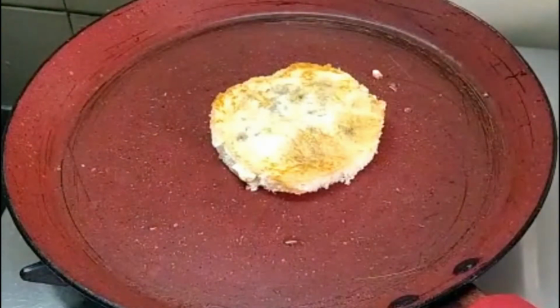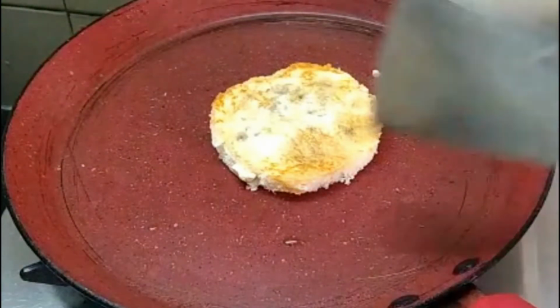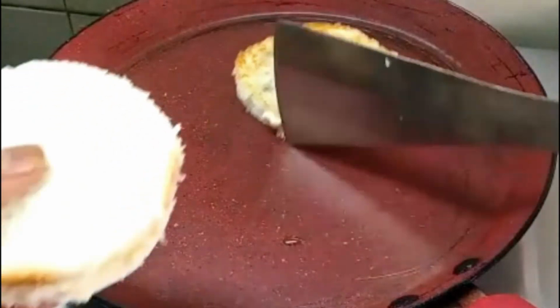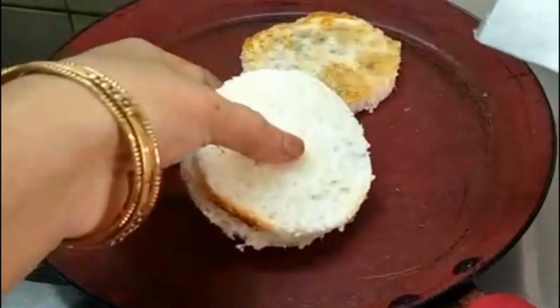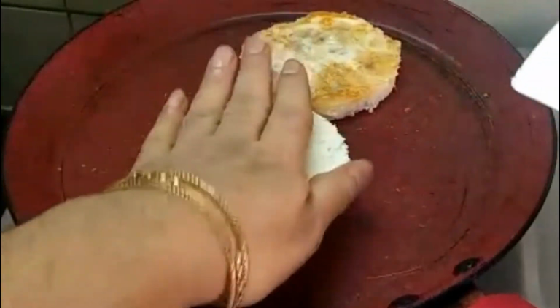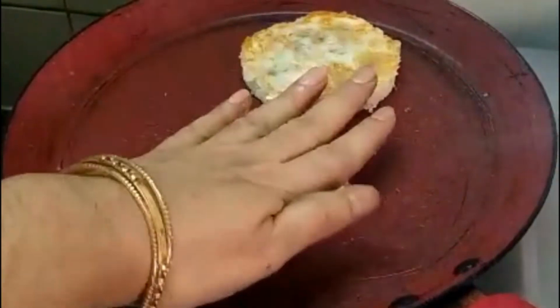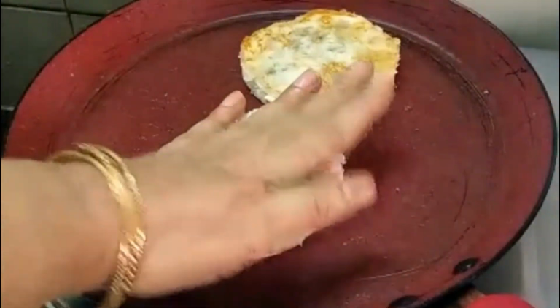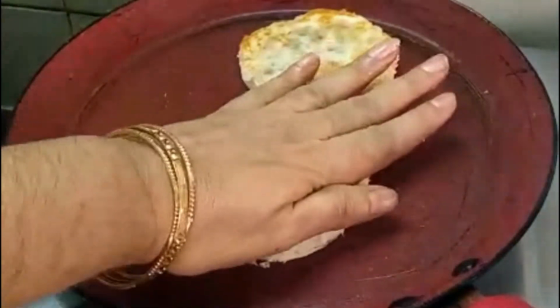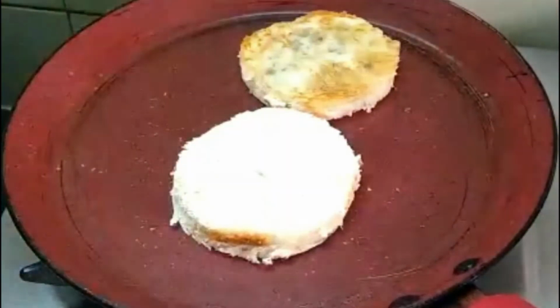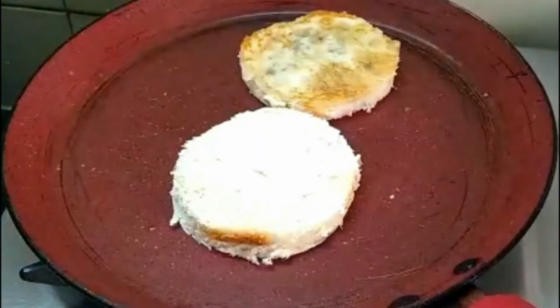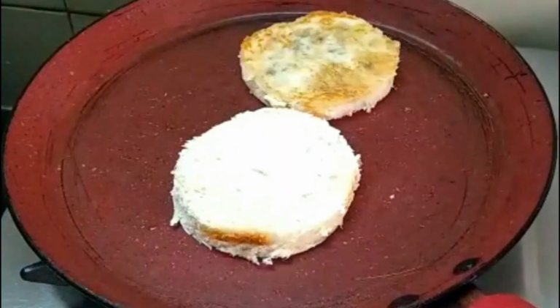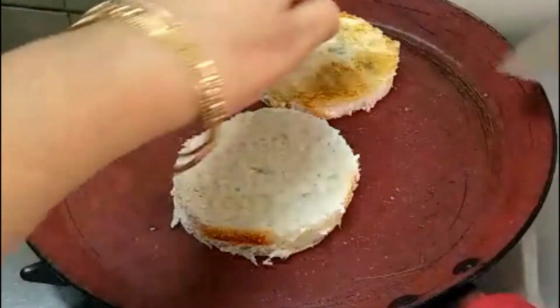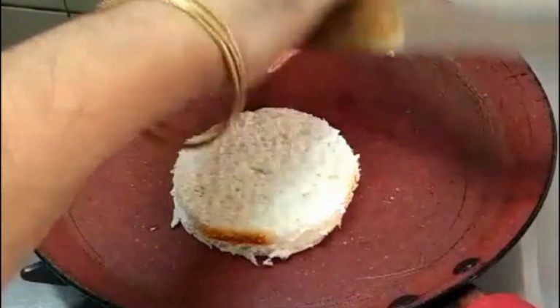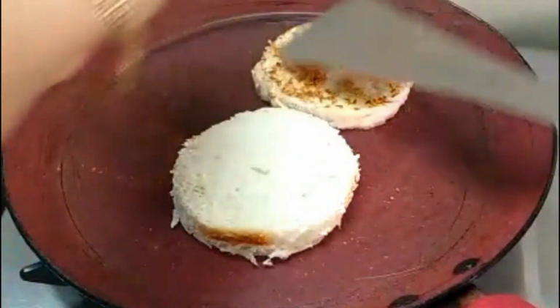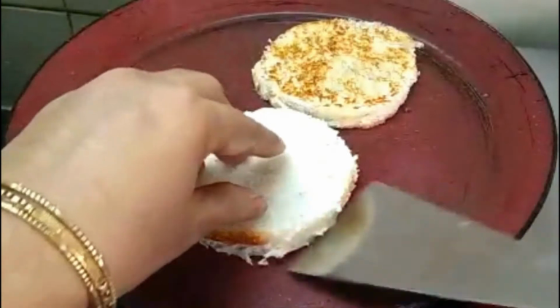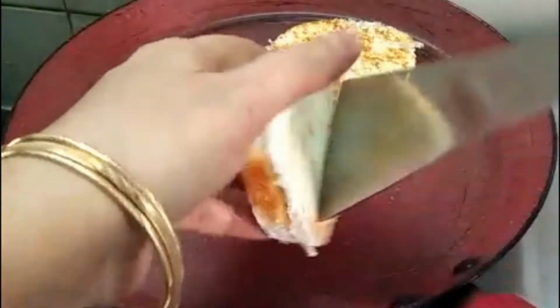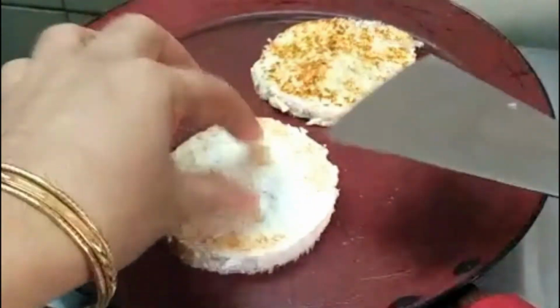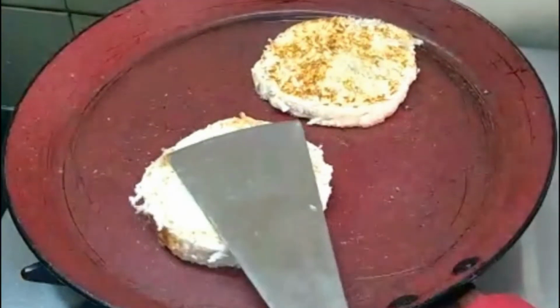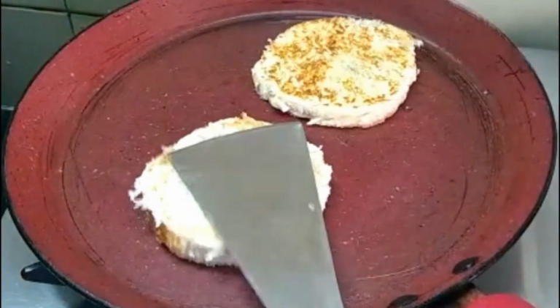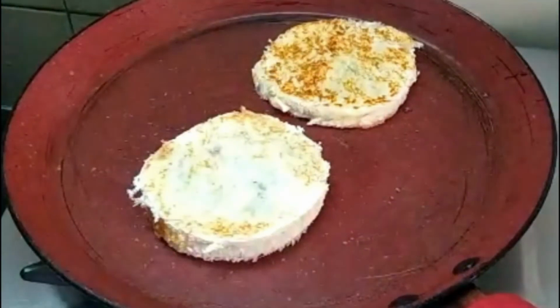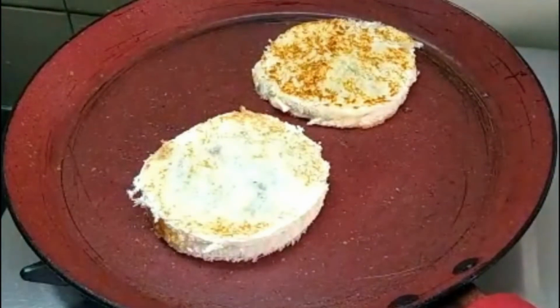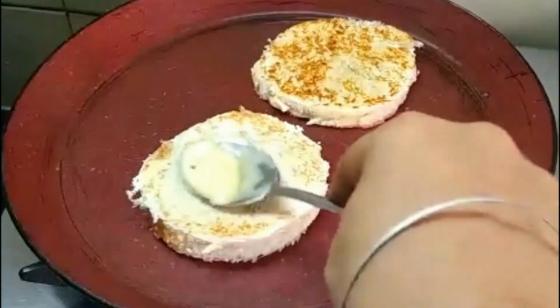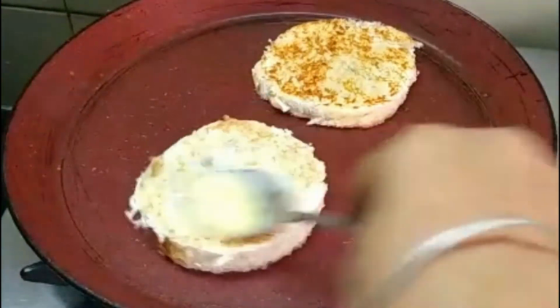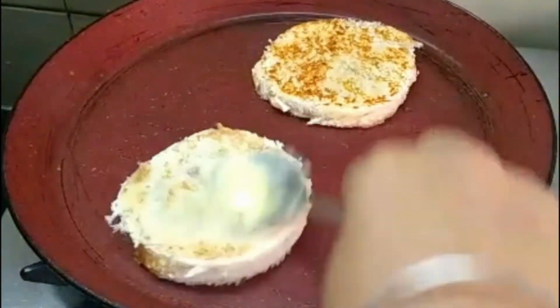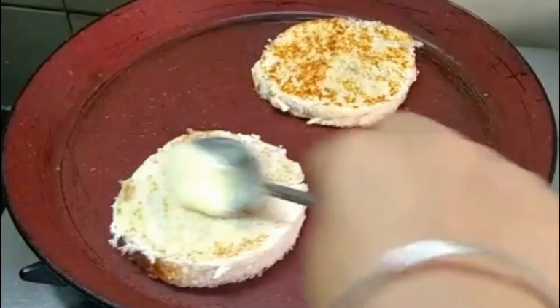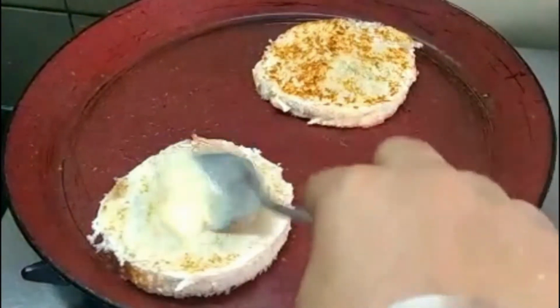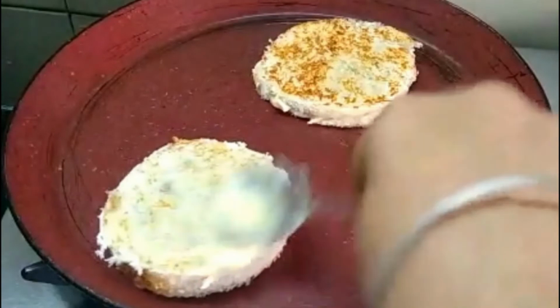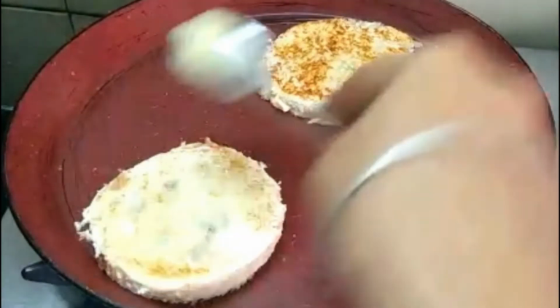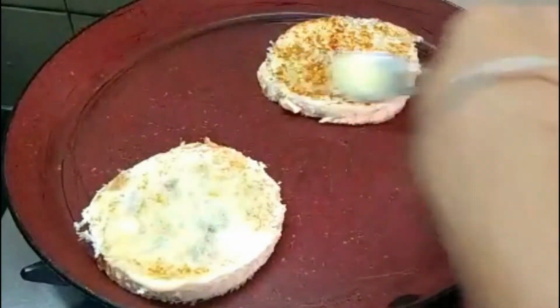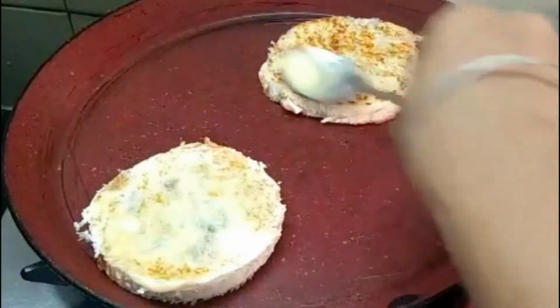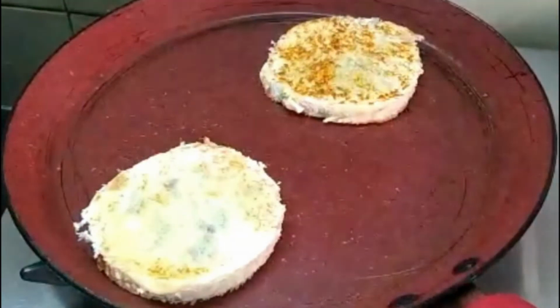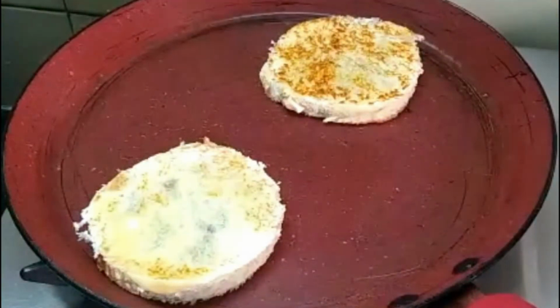Press and stick the sides quickly so the filling doesn't come out. Press from both sides and then the sandwich is ready.